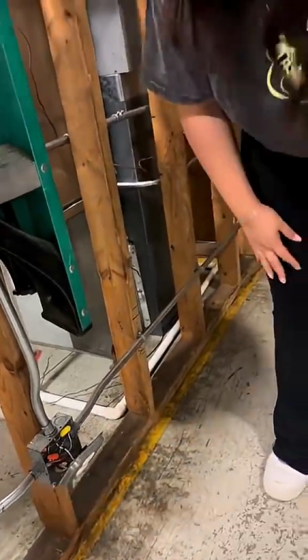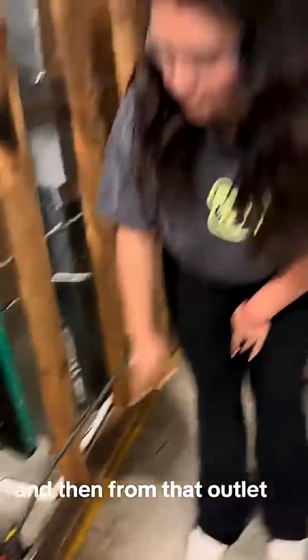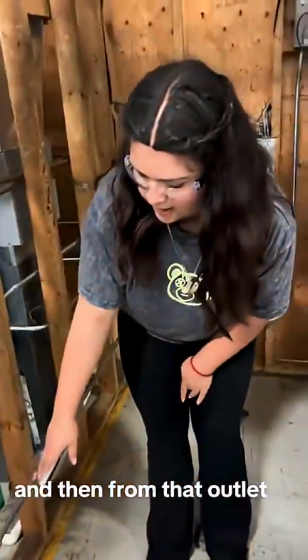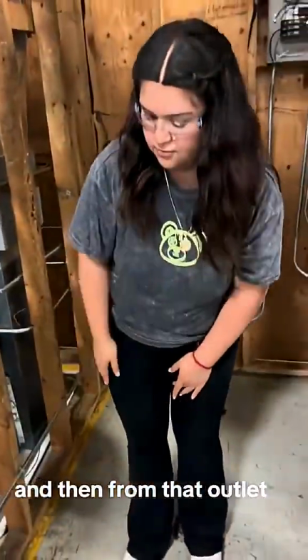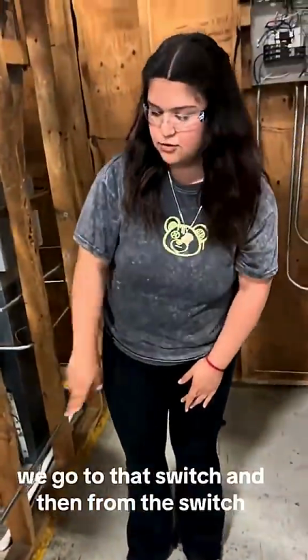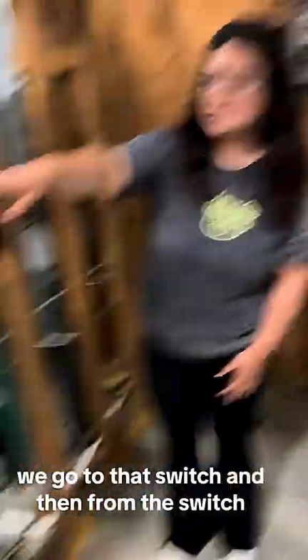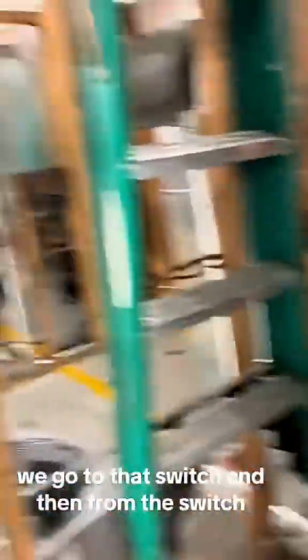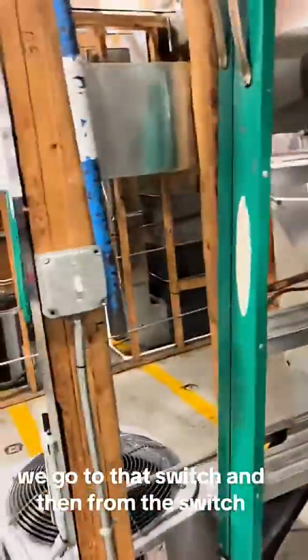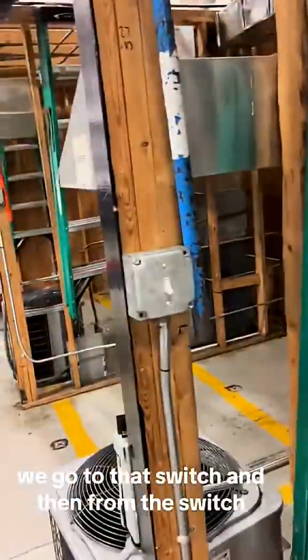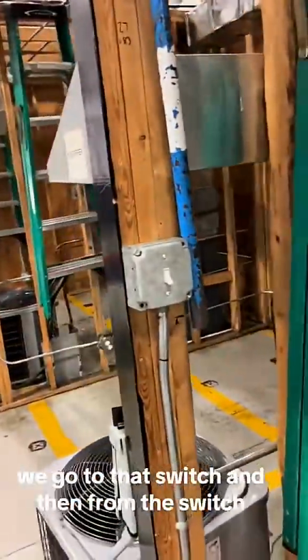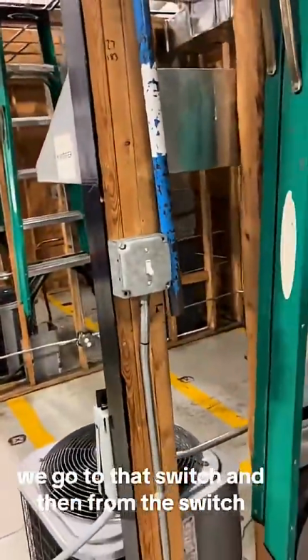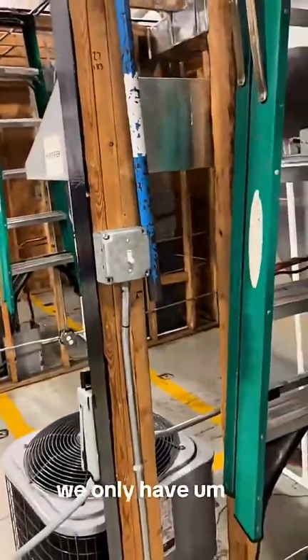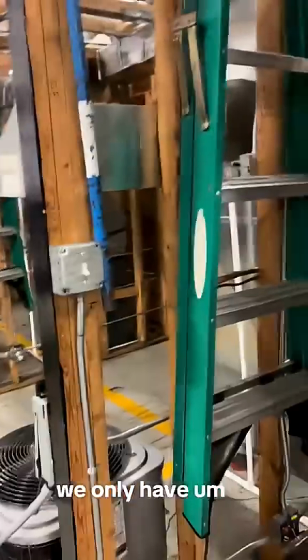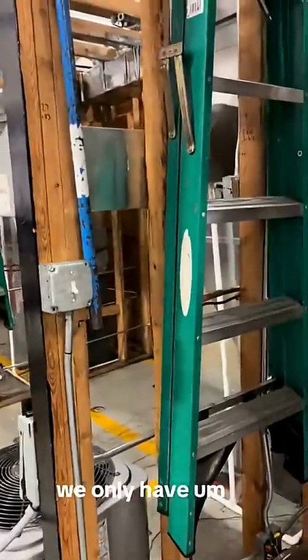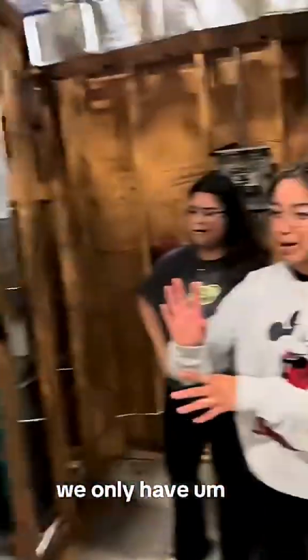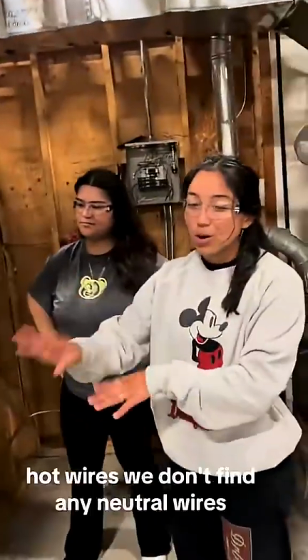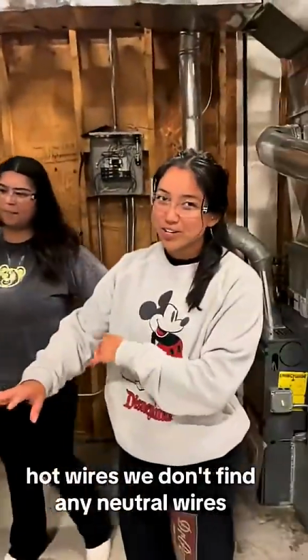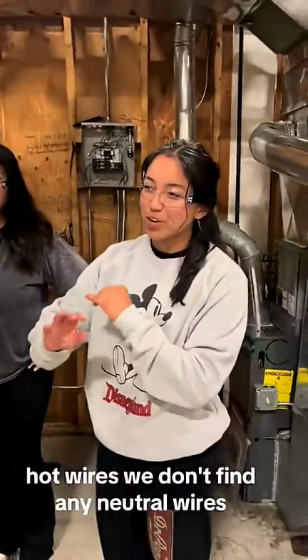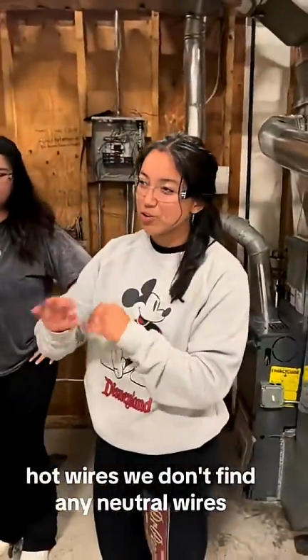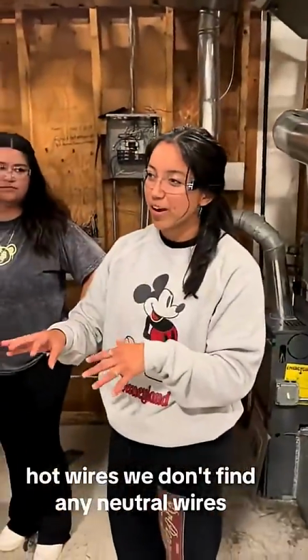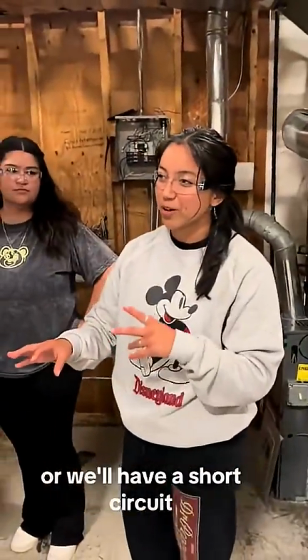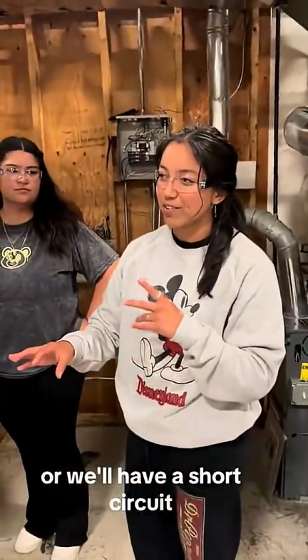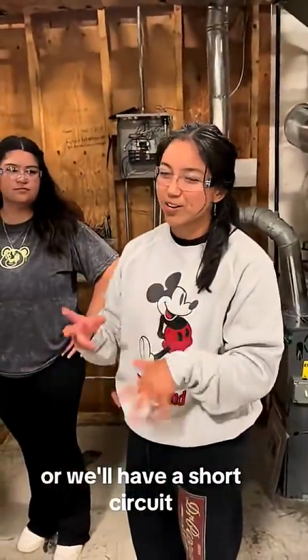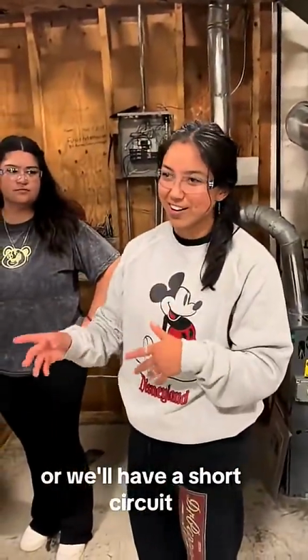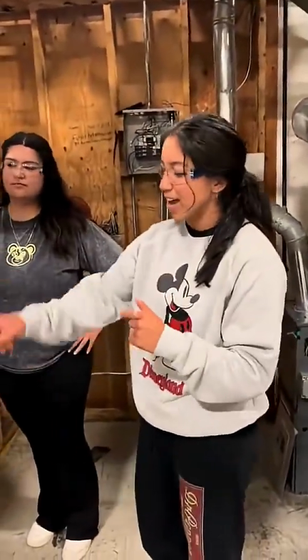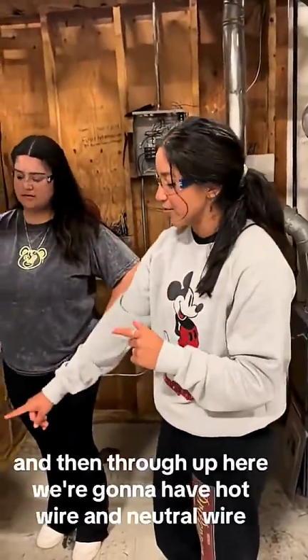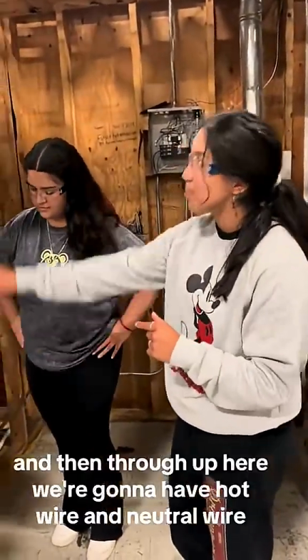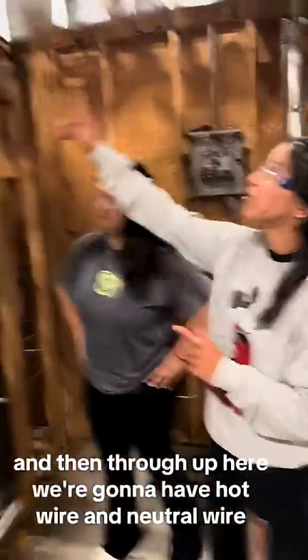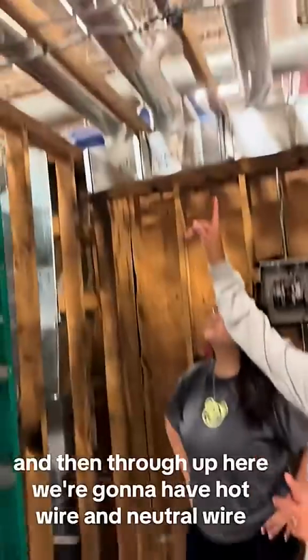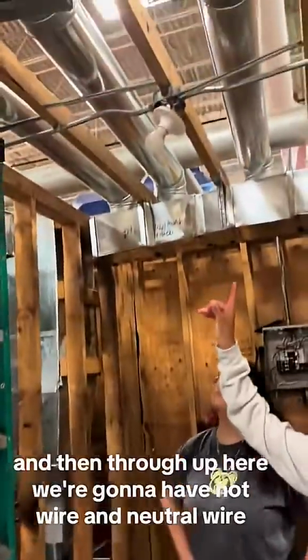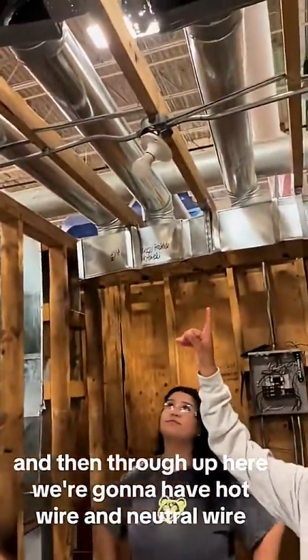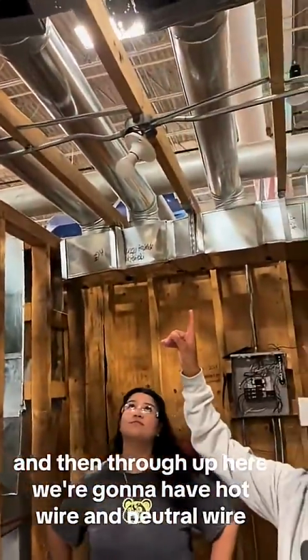And then from that outlet, we go to that switch. And then from the switch, we only have hot wires. If you don't have any neutral wires, we'll have a short circuit. And then from up here, we're going to have hot wires and neutrals.